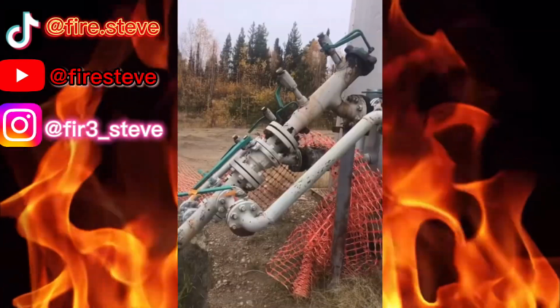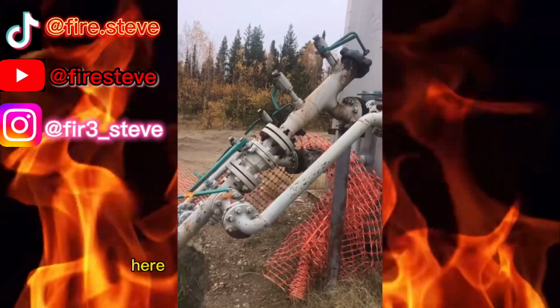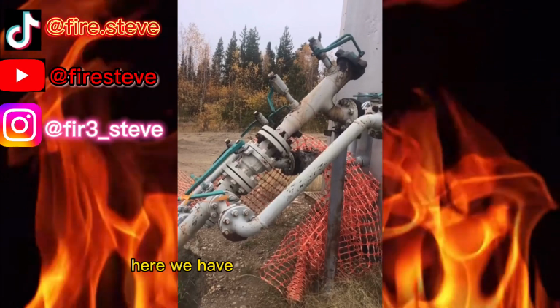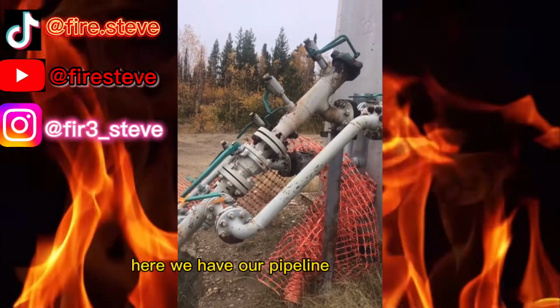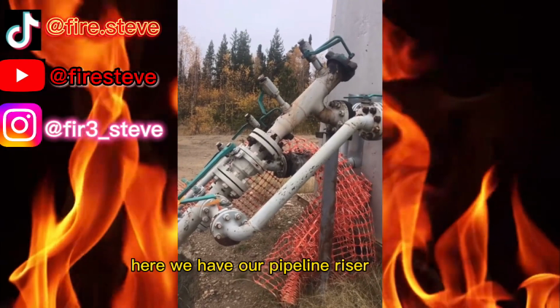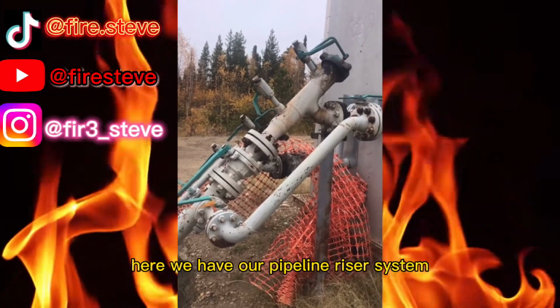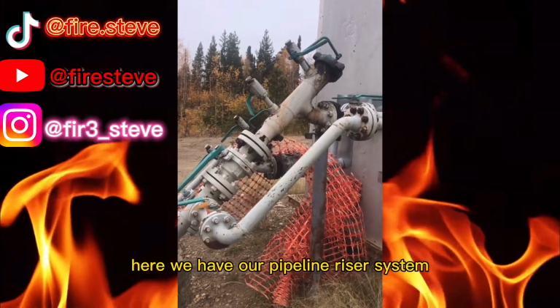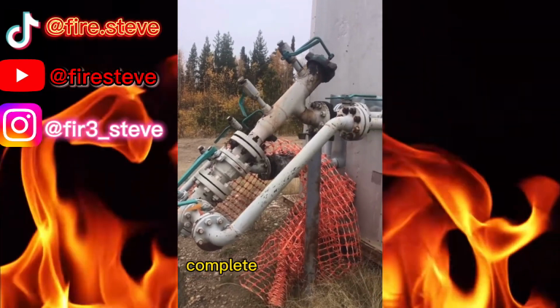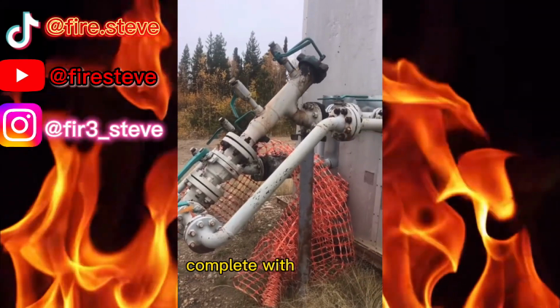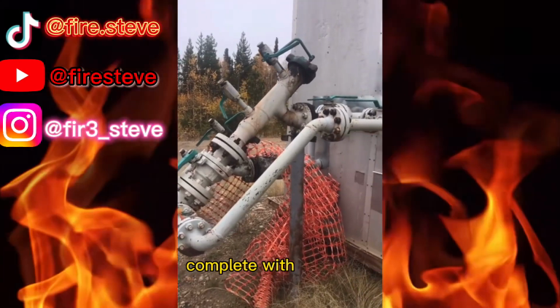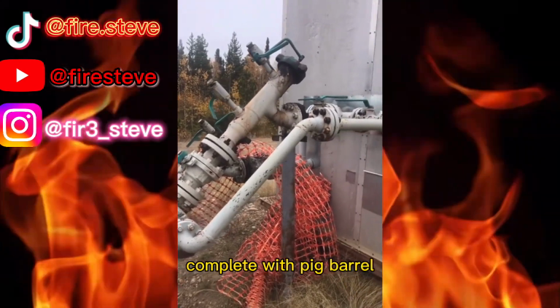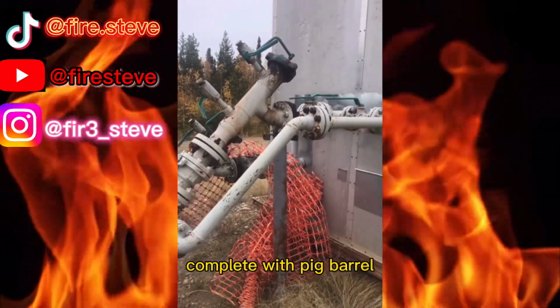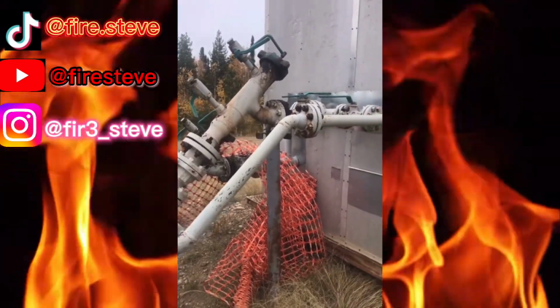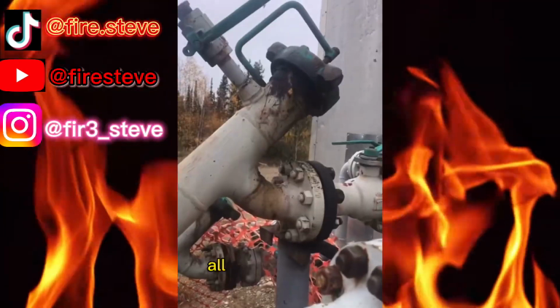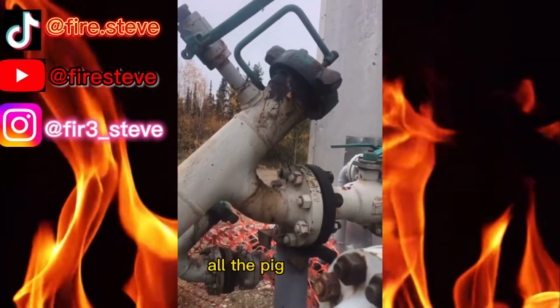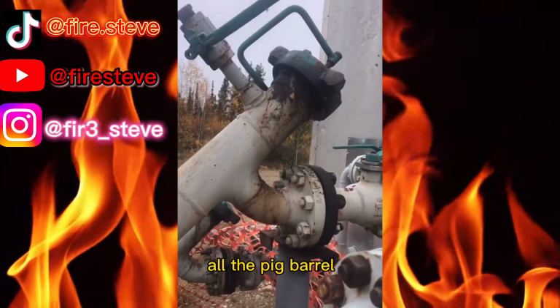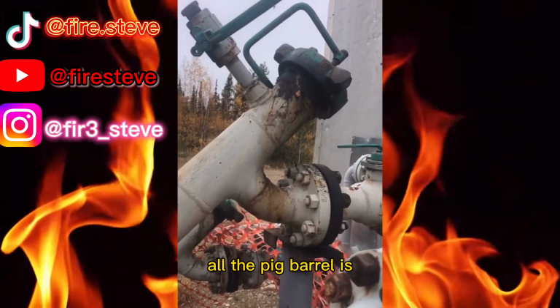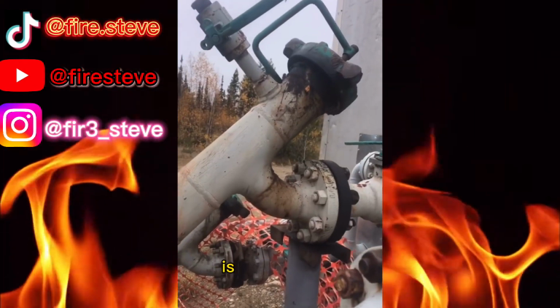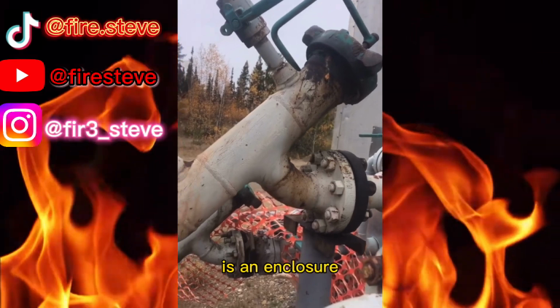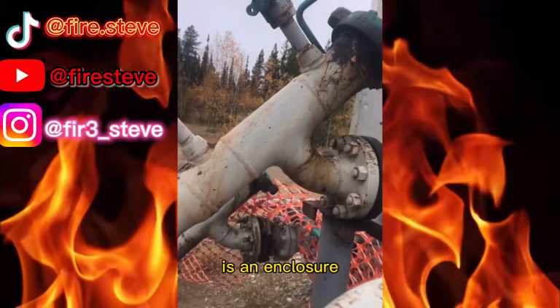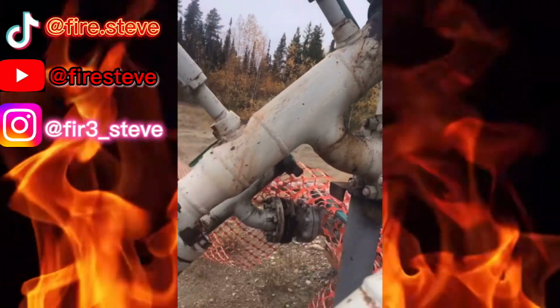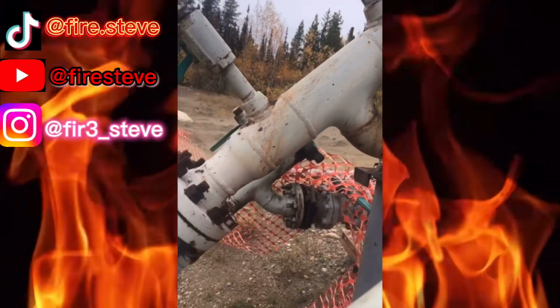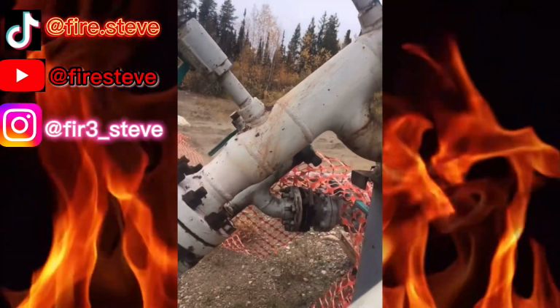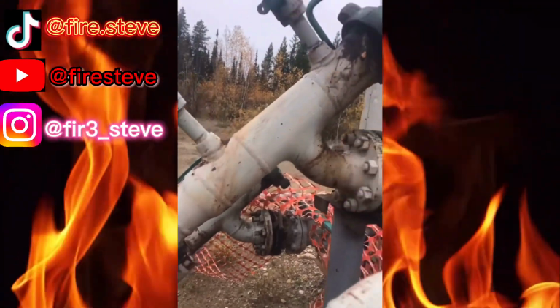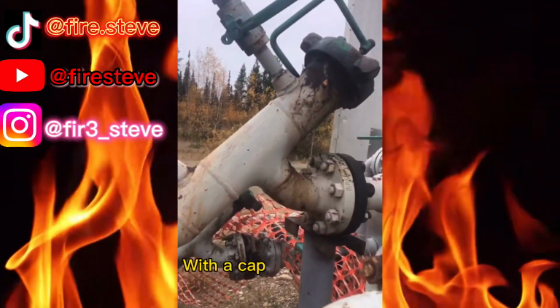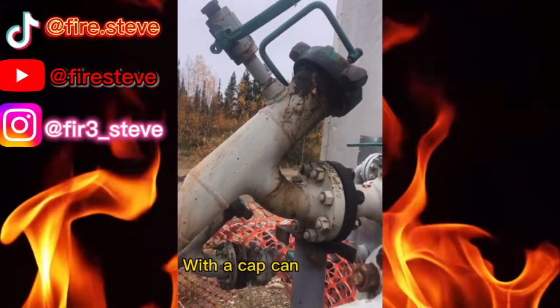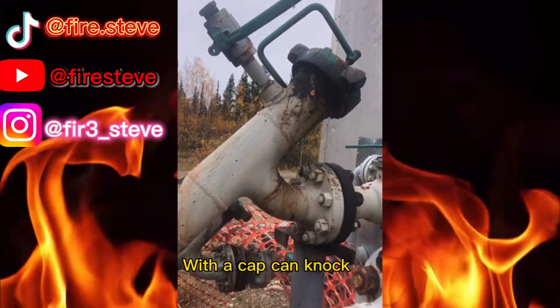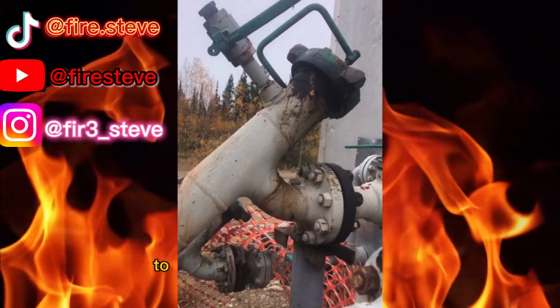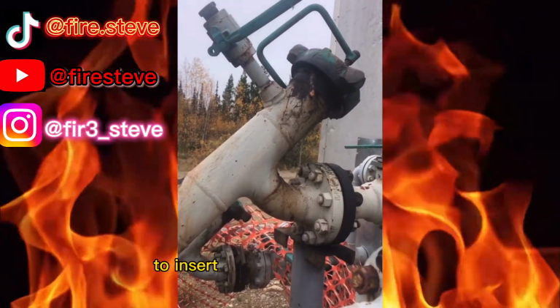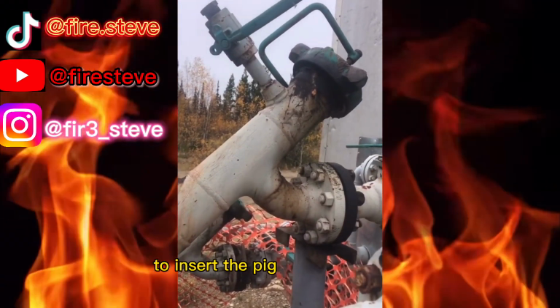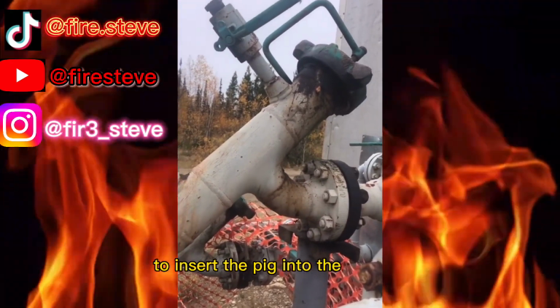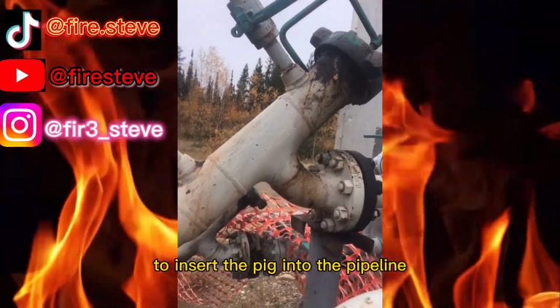Here we have our pipeline riser system complete with pig barrels. All the pig barrel is is its enclosure — the cap we can knock off to insert the pig into the pipeline.